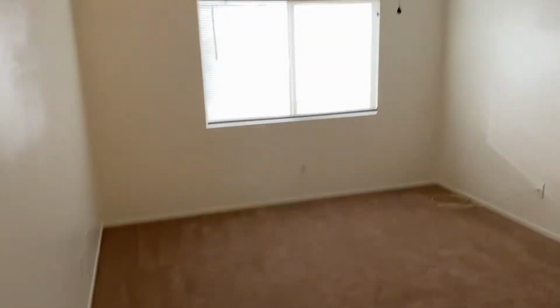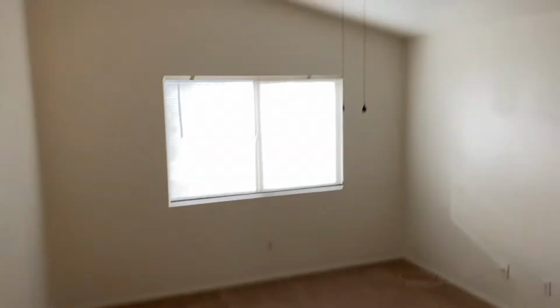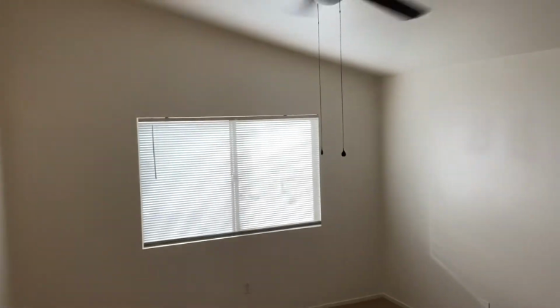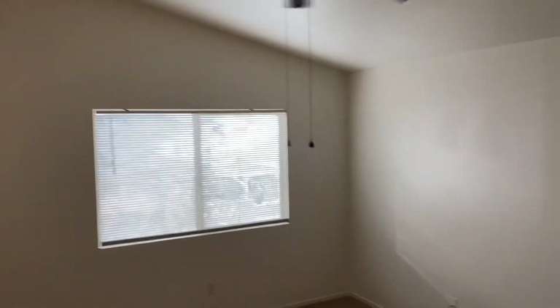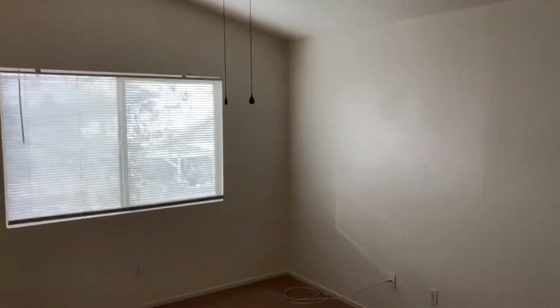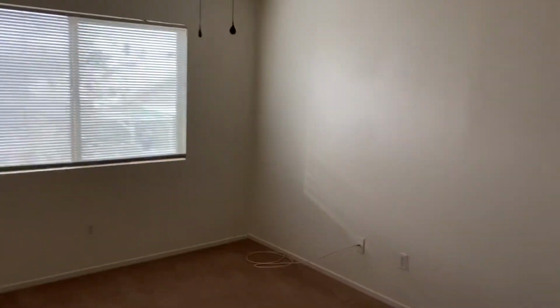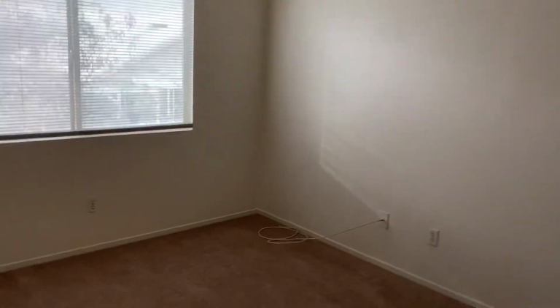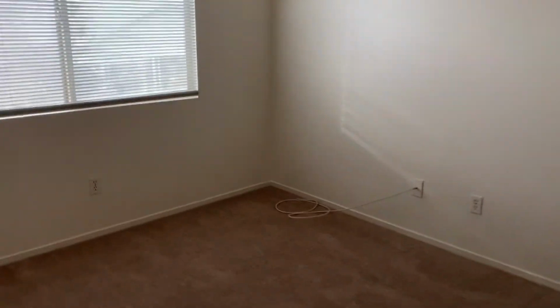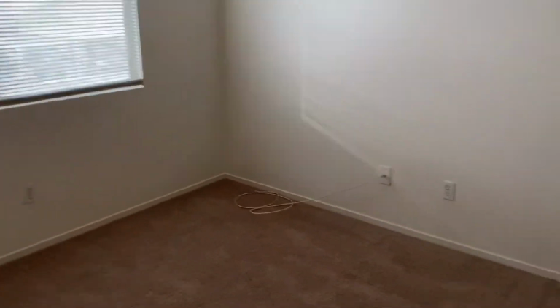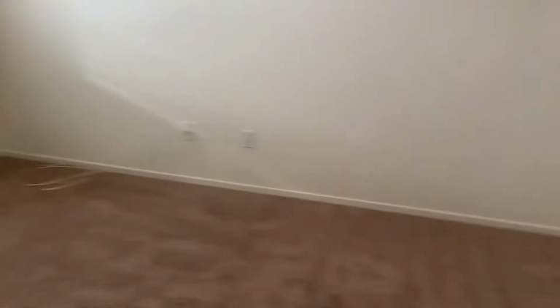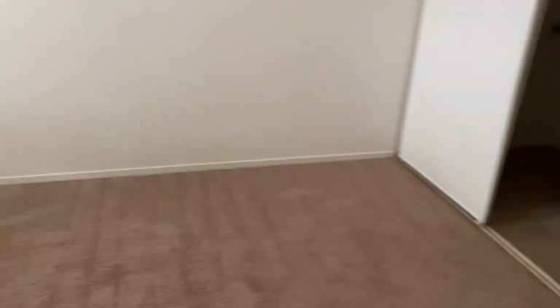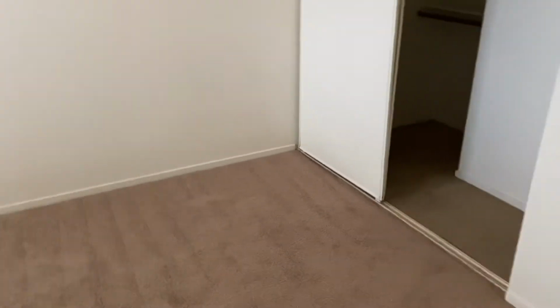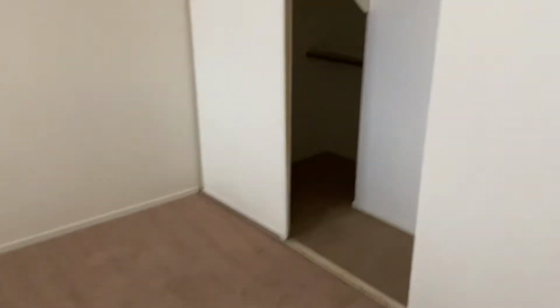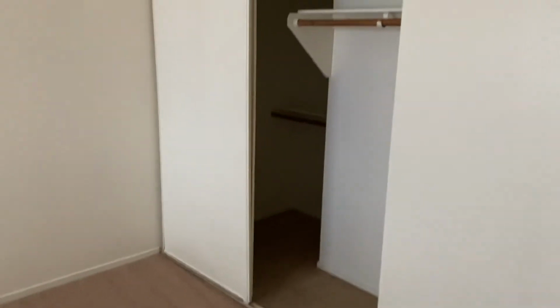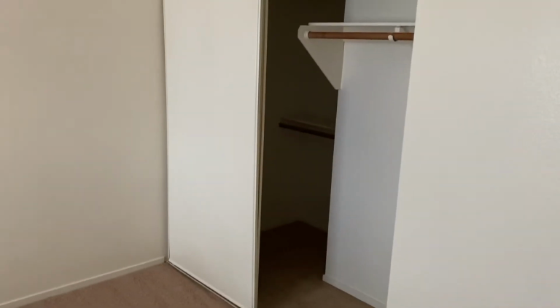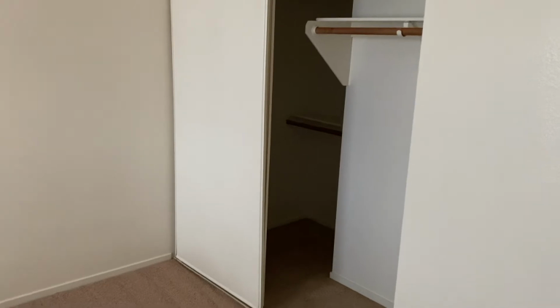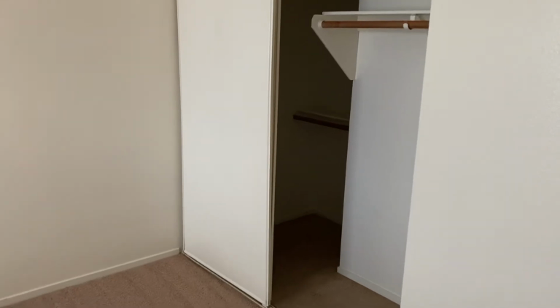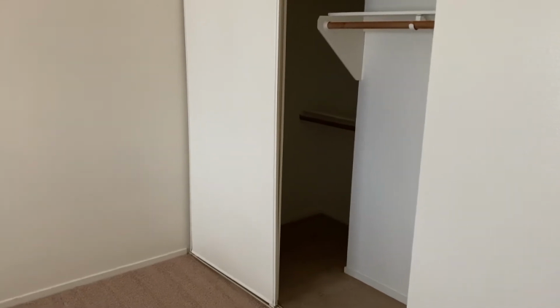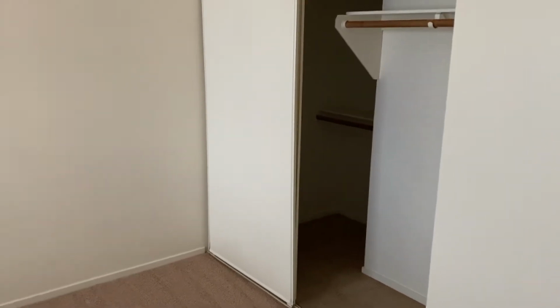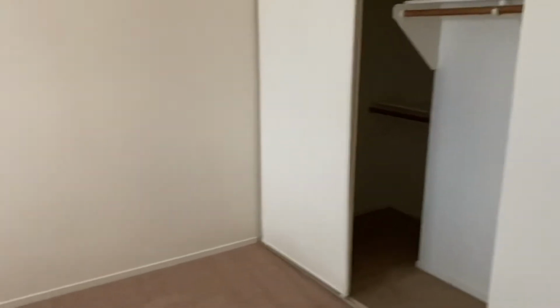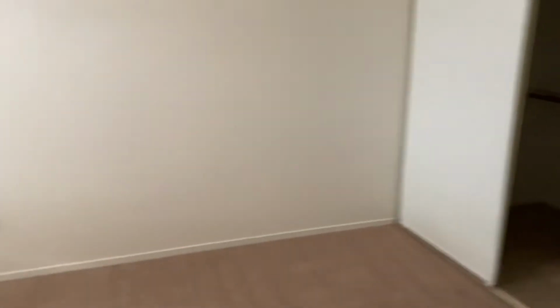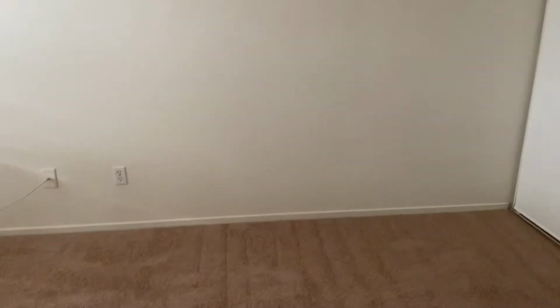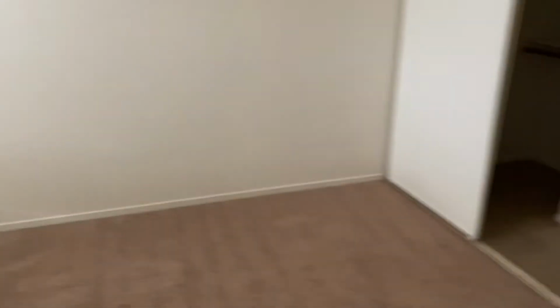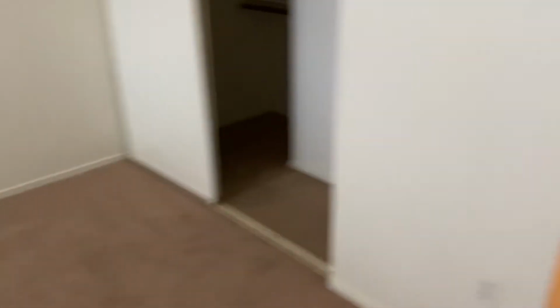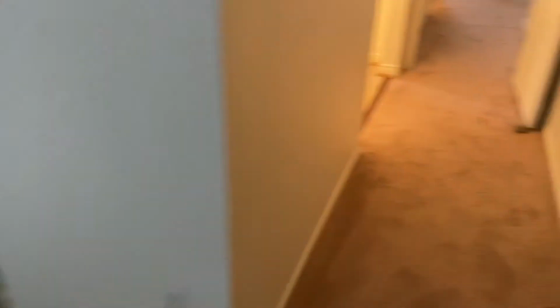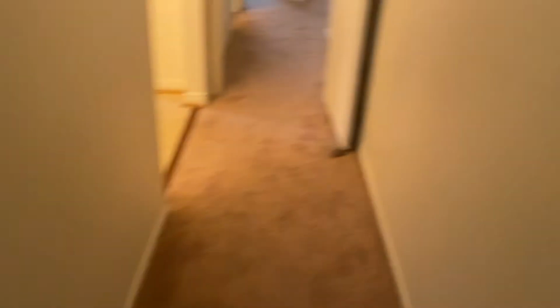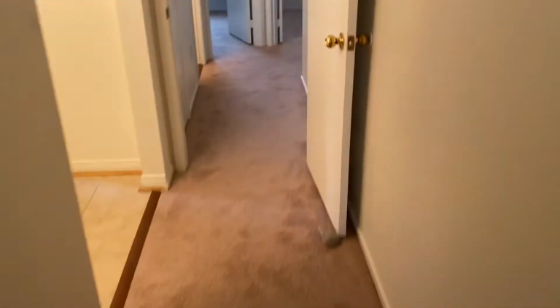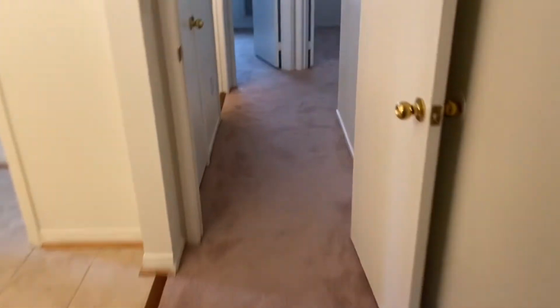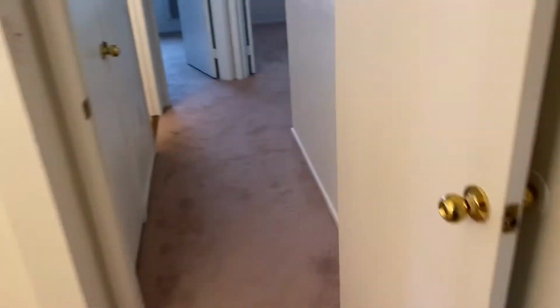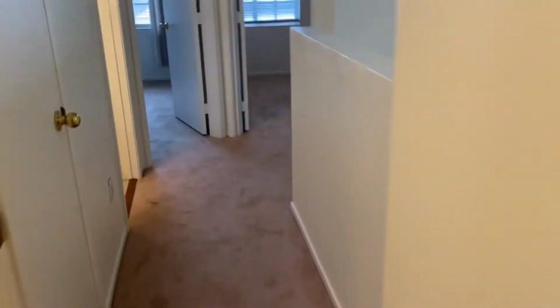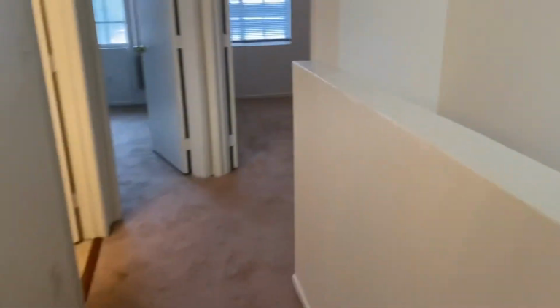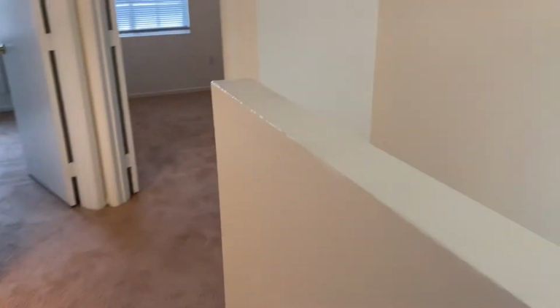And the master bedroom. Let's take a look at the backyard — something we haven't done yet.